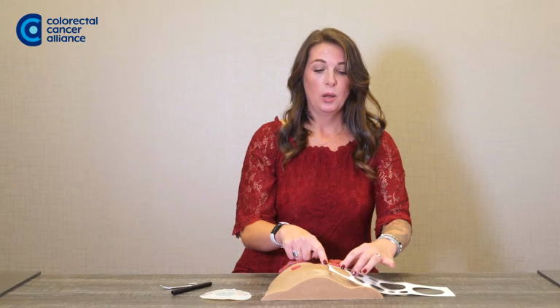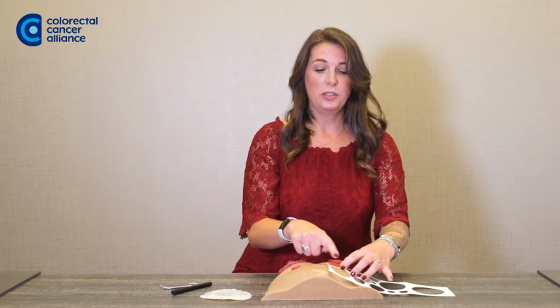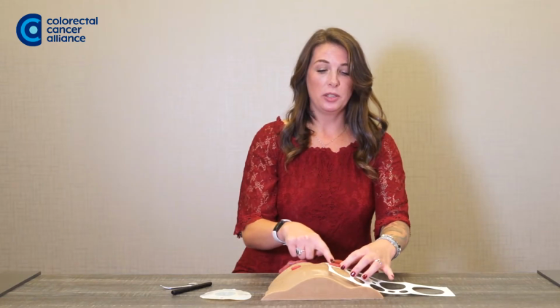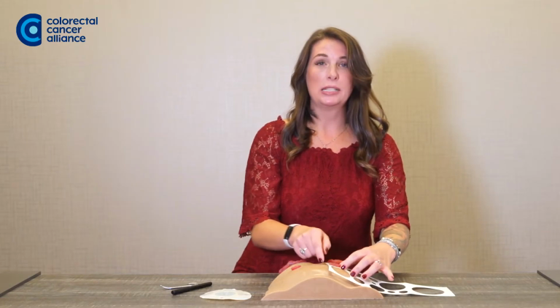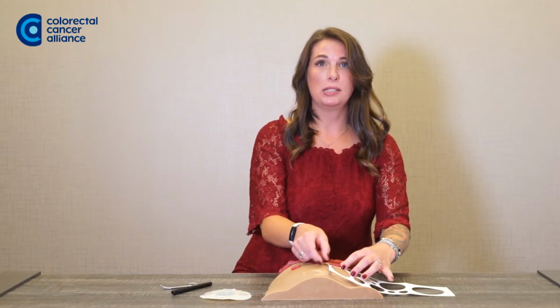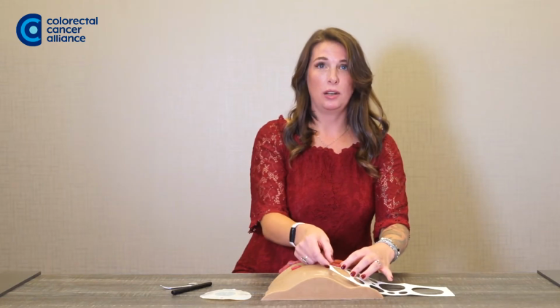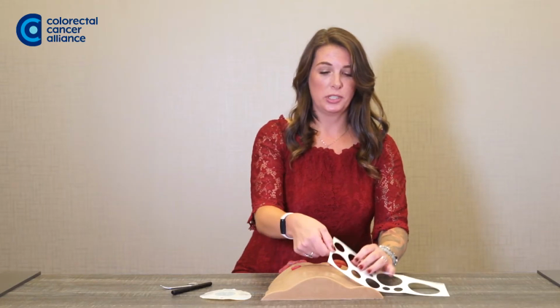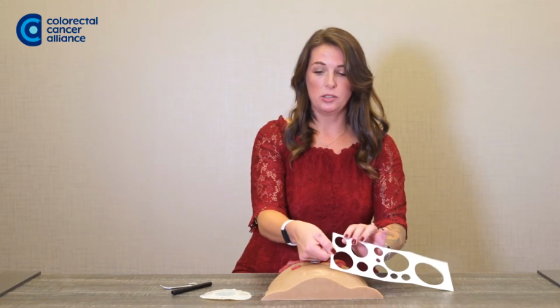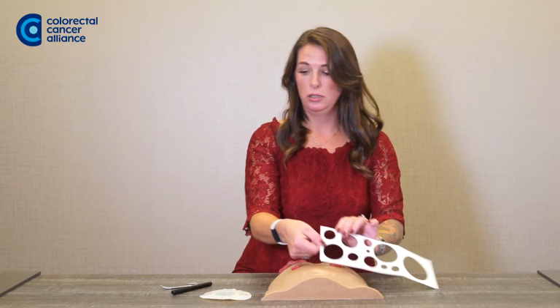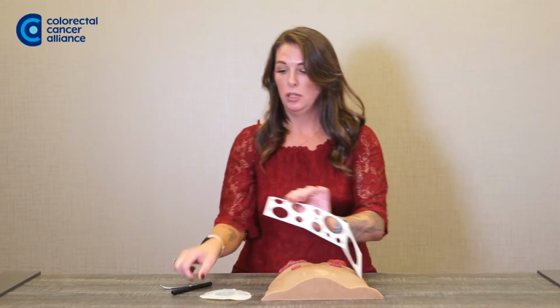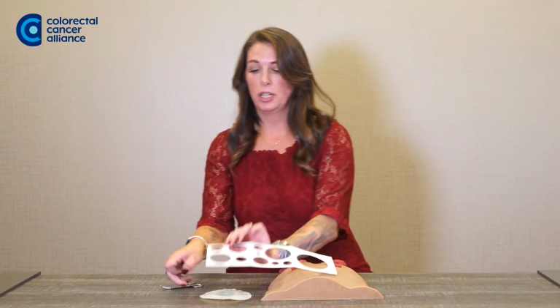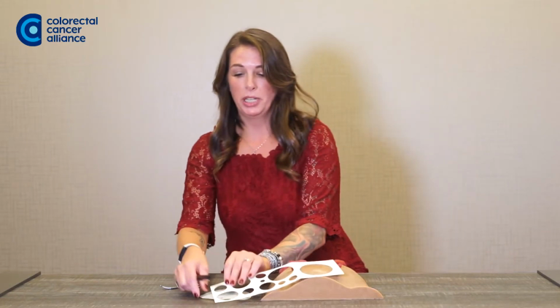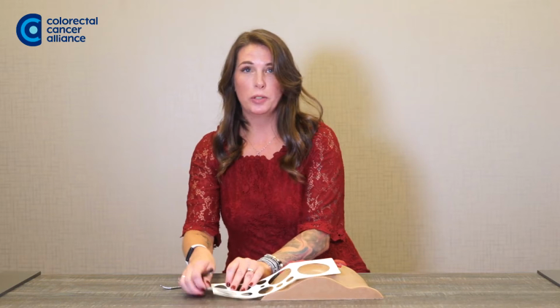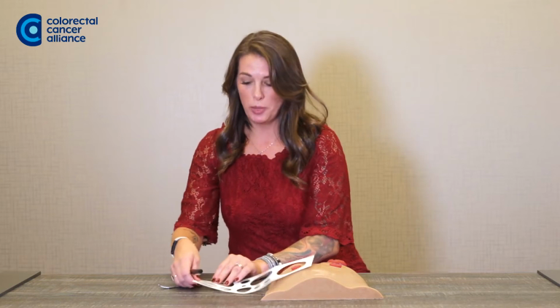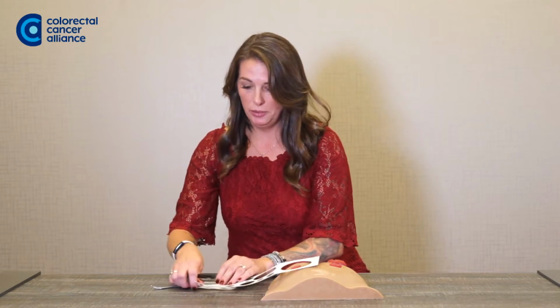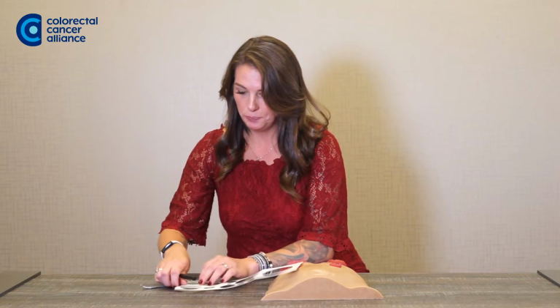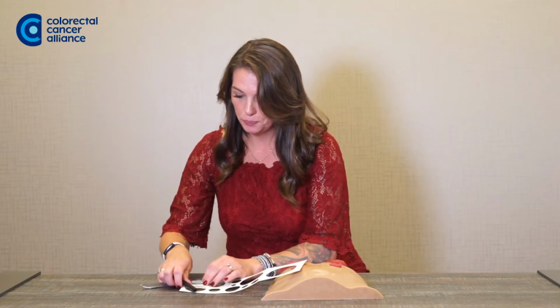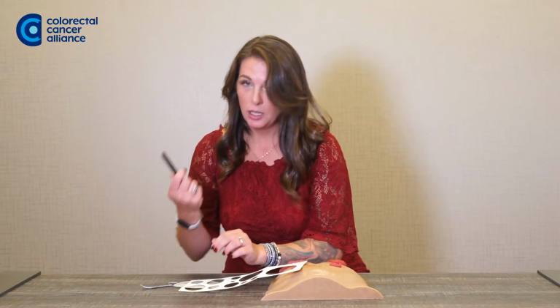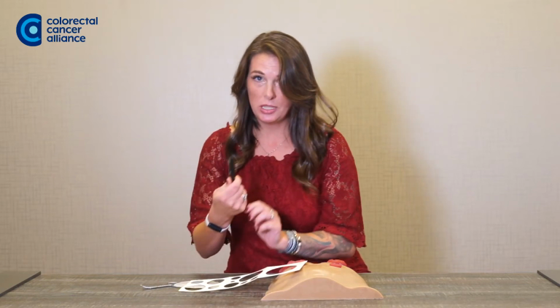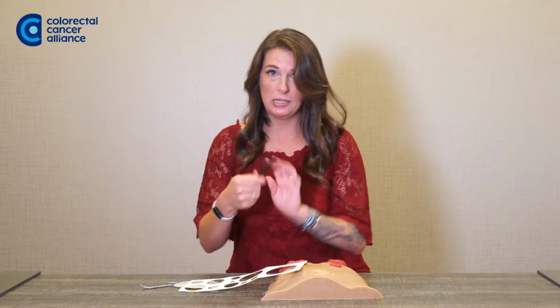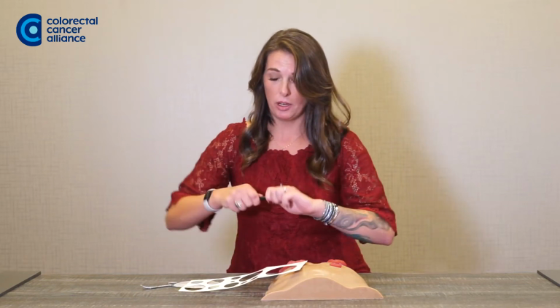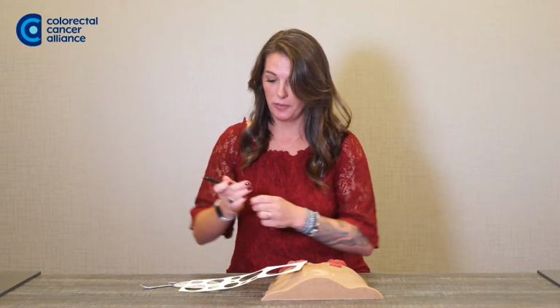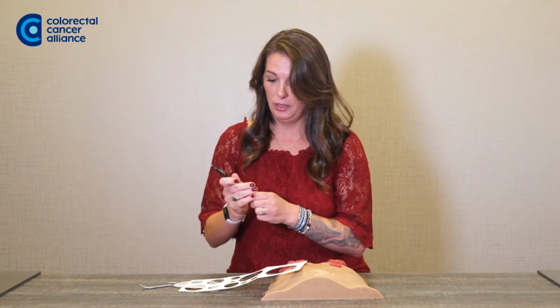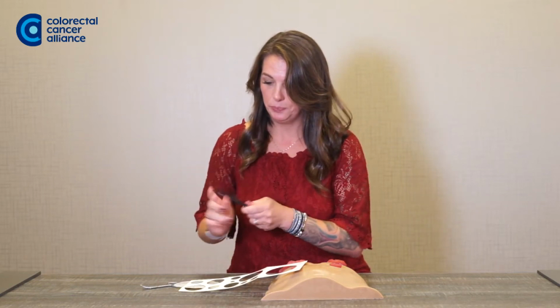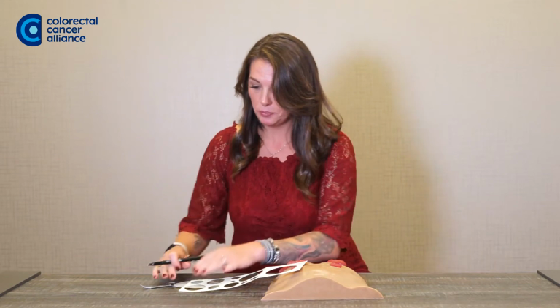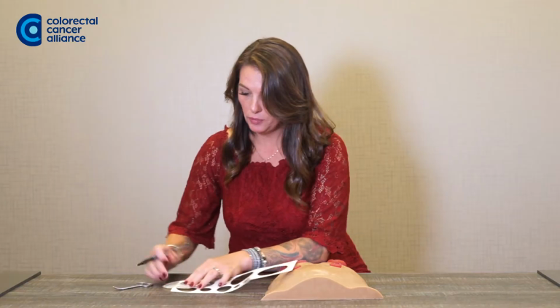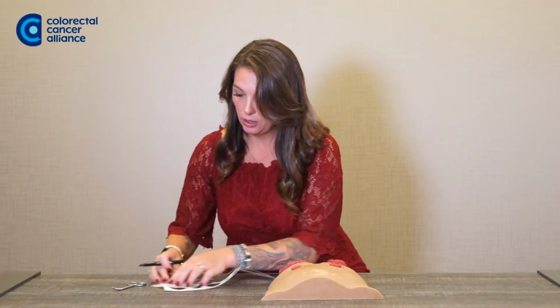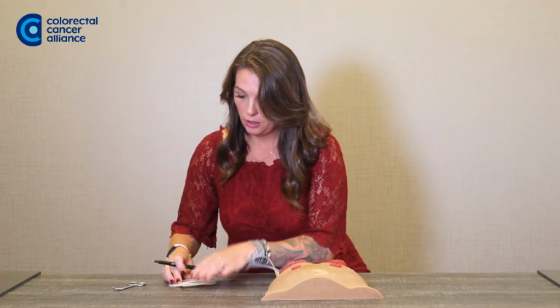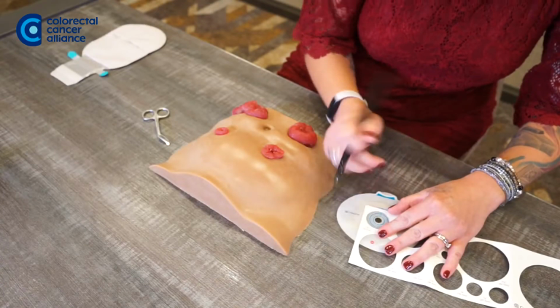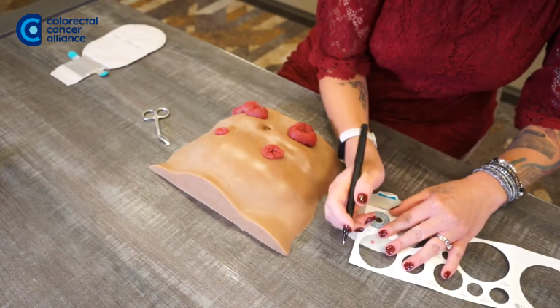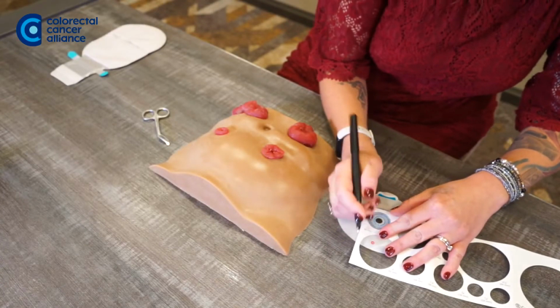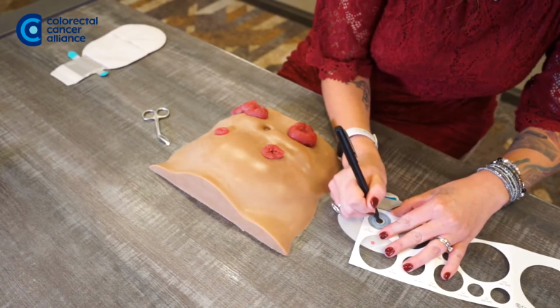Once you've found the correct size of your stencil, you're going to bring it over to your wafer, use the pens that they've also provided, and trace it.